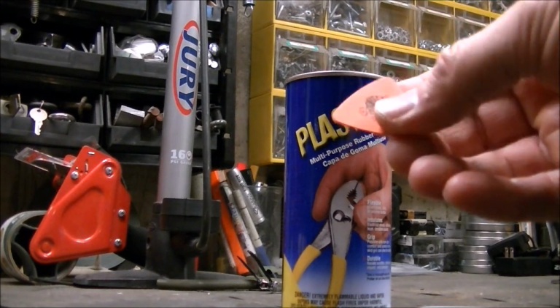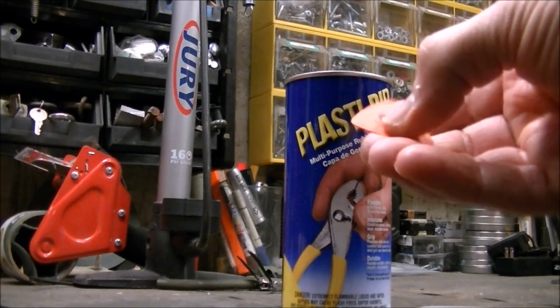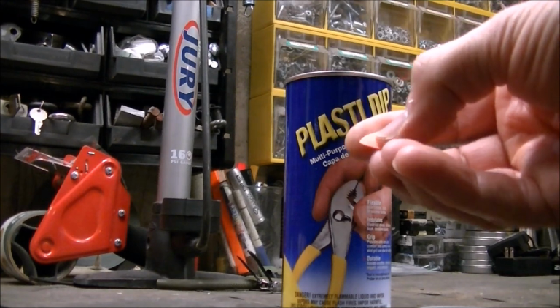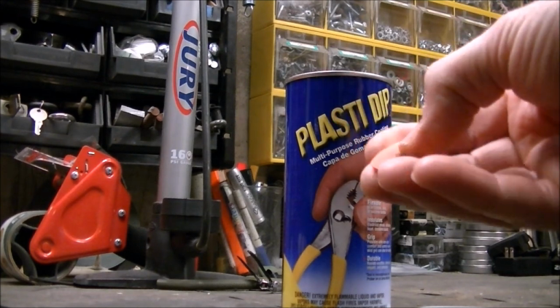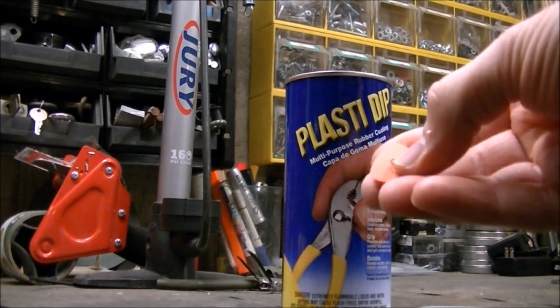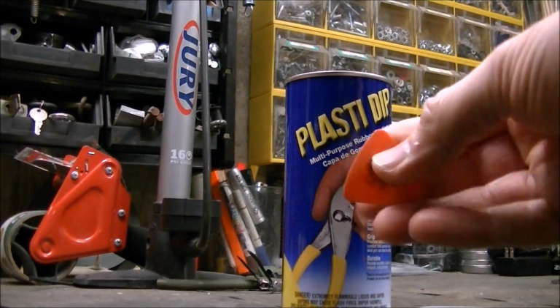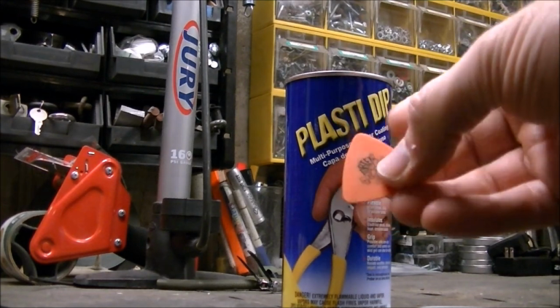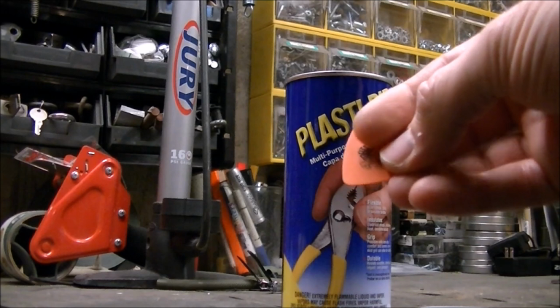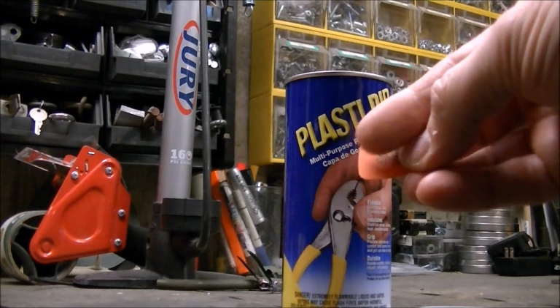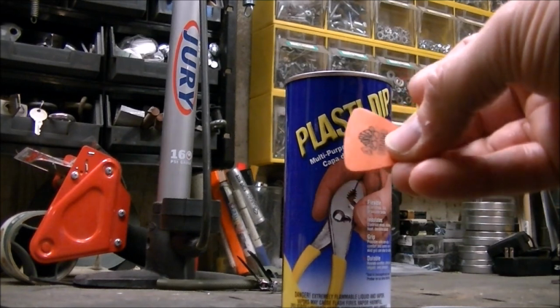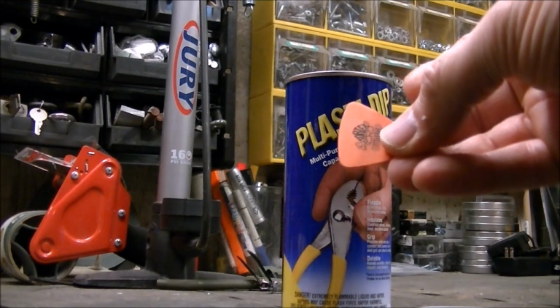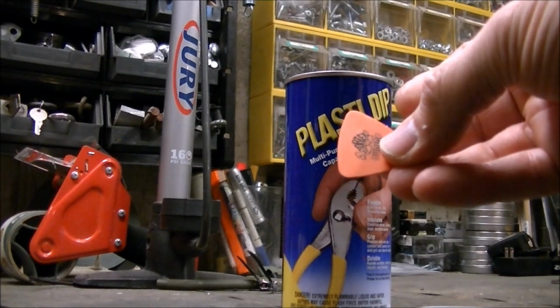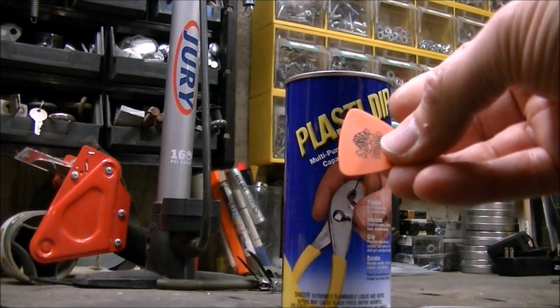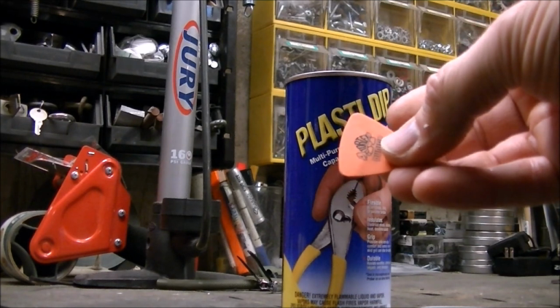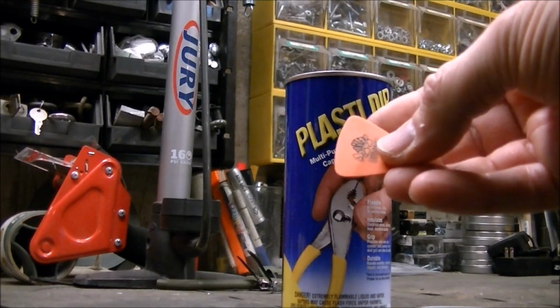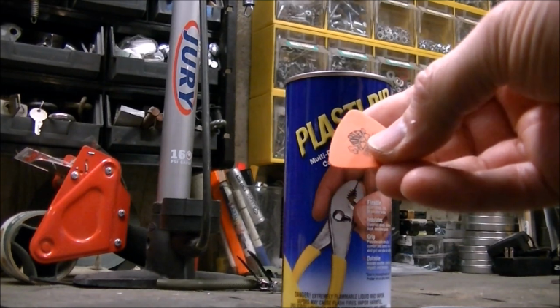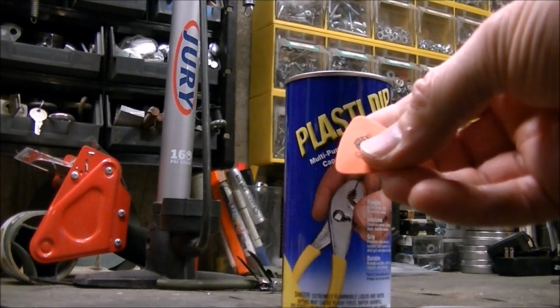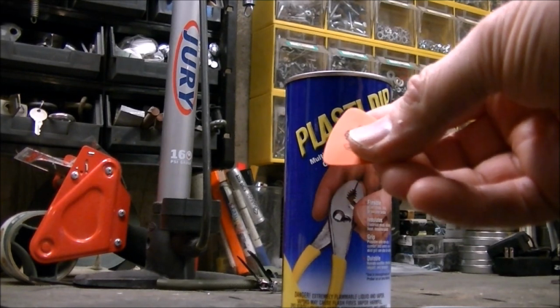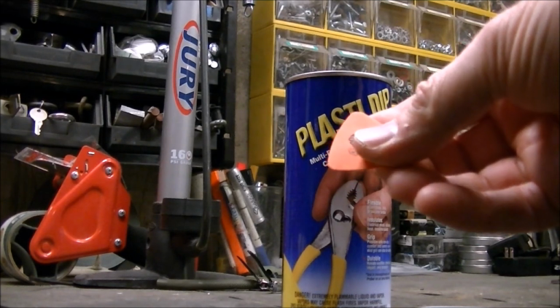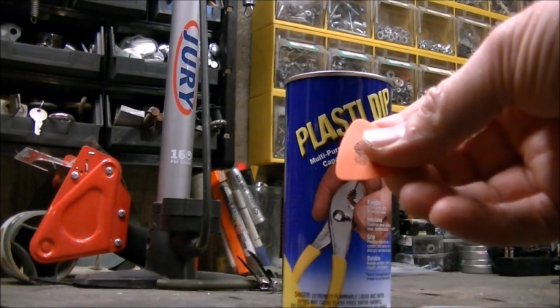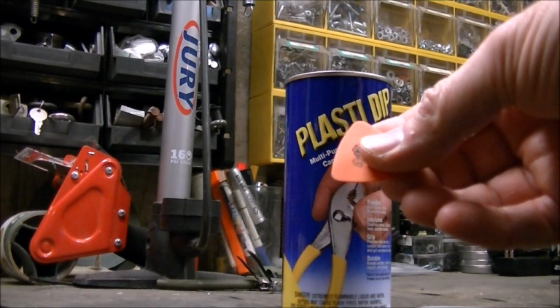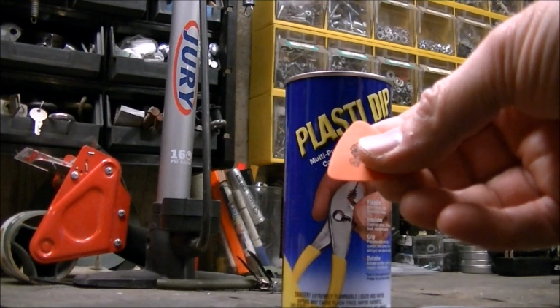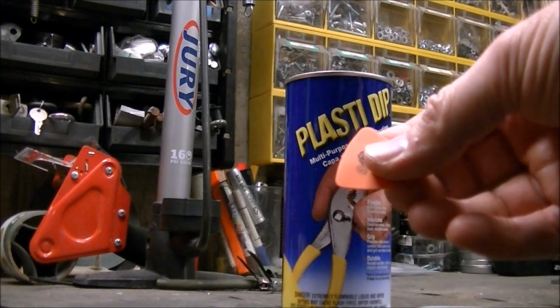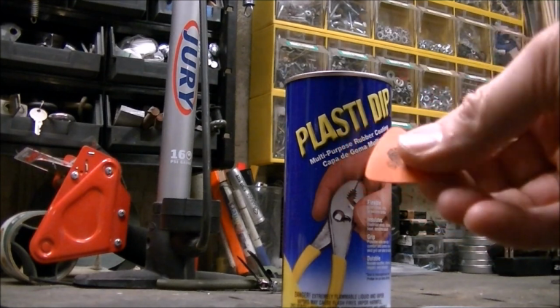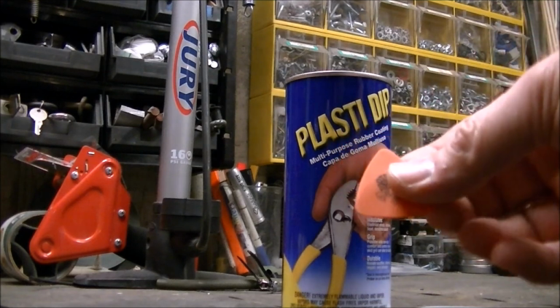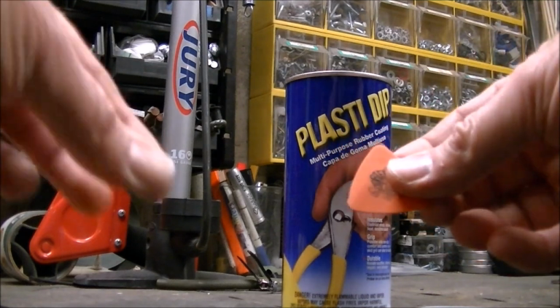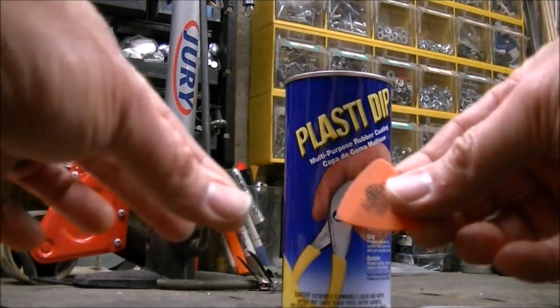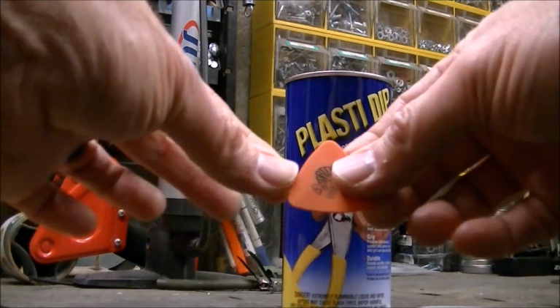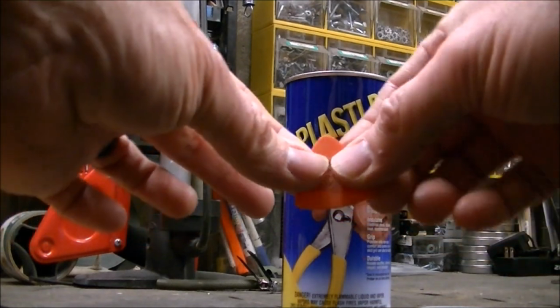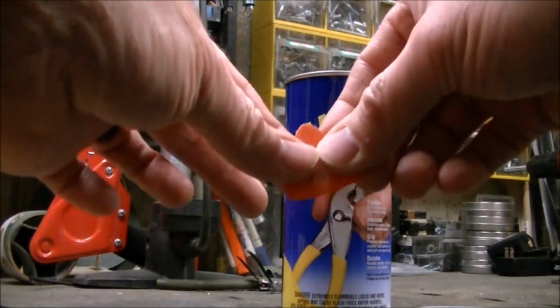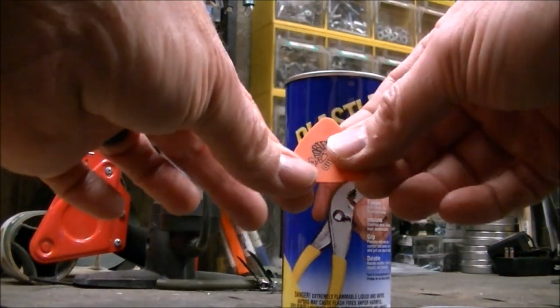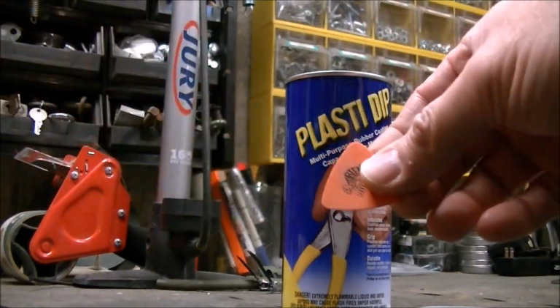I put little holes in it up in here, and there are these little pick inserts that the thing actually slides into, but they're just too big.